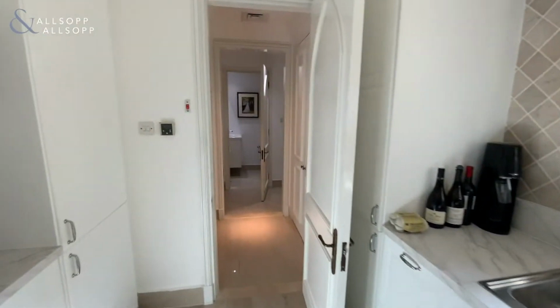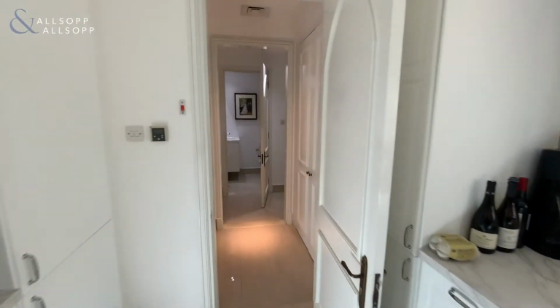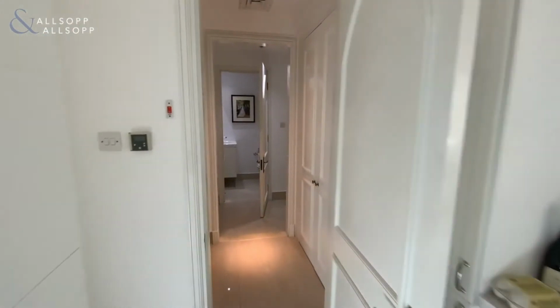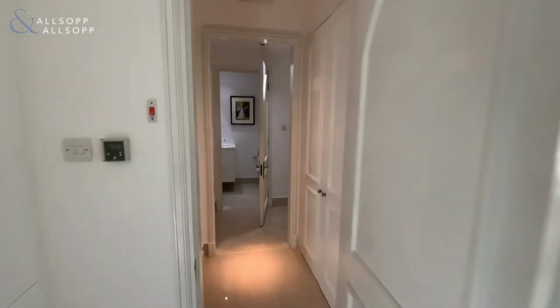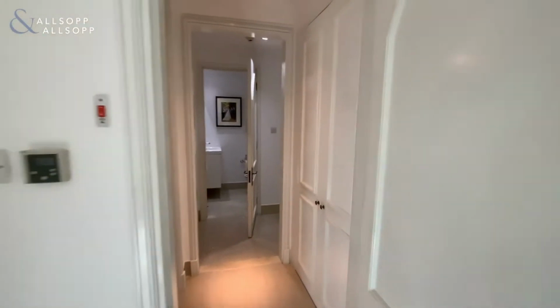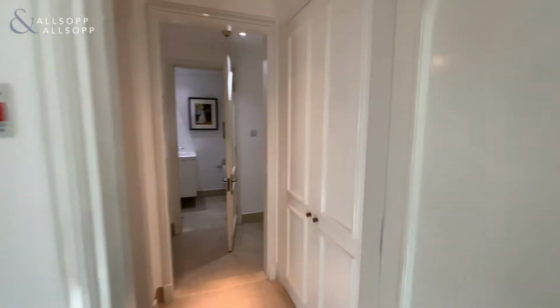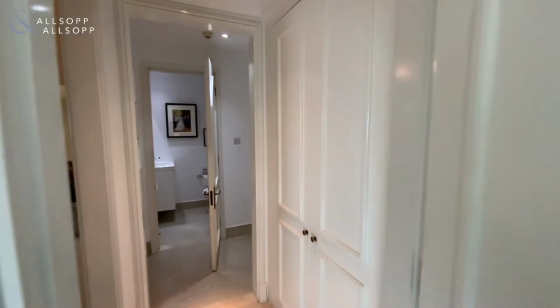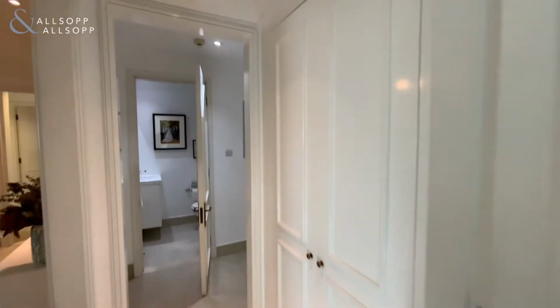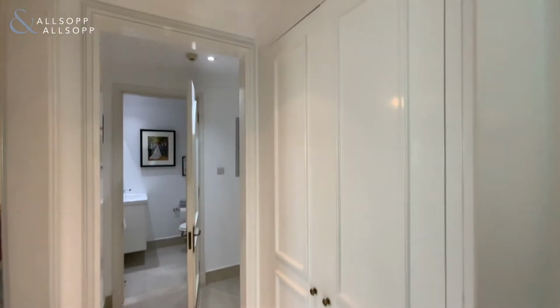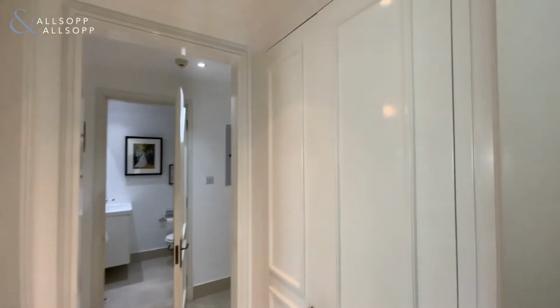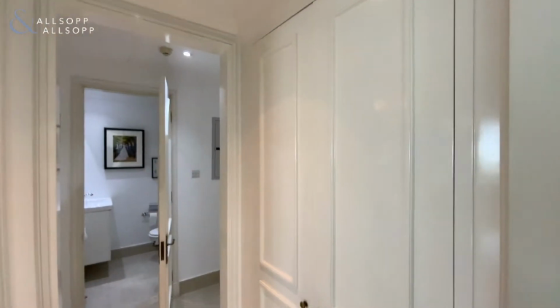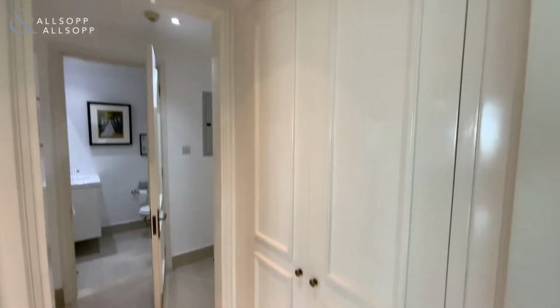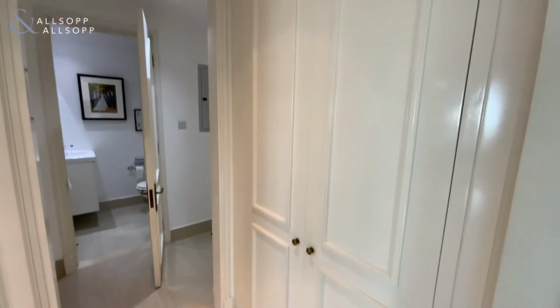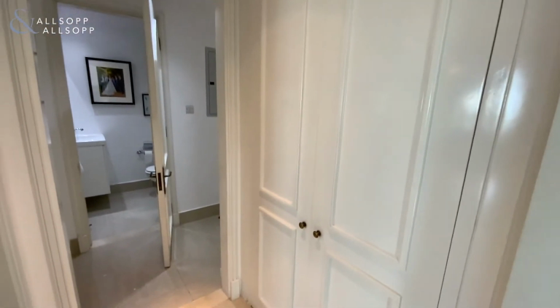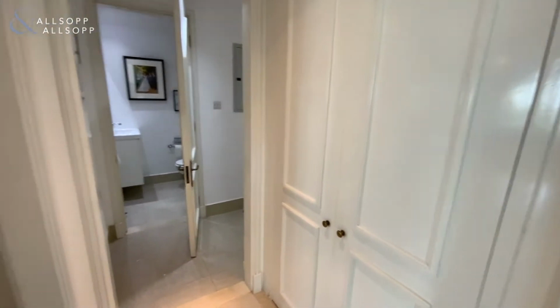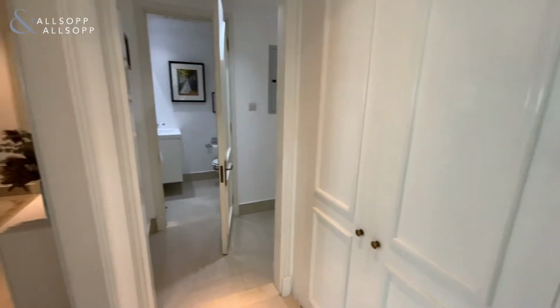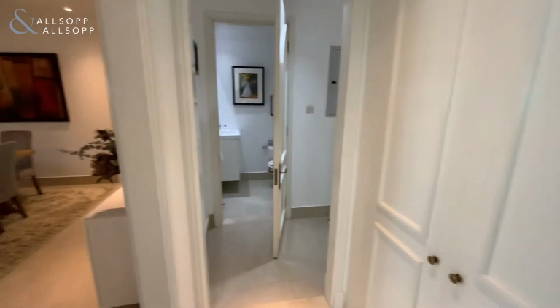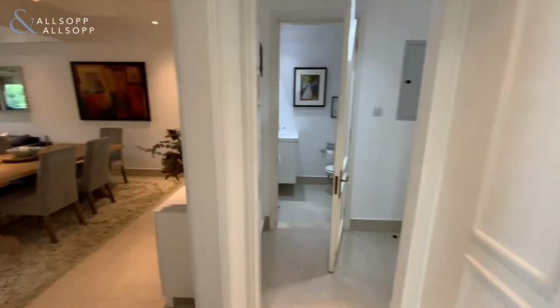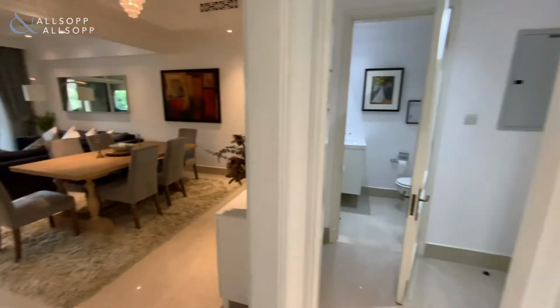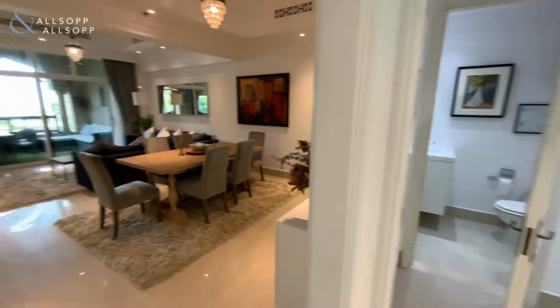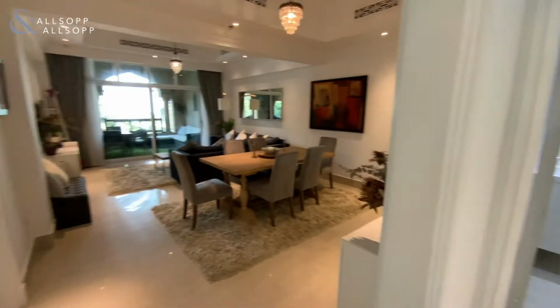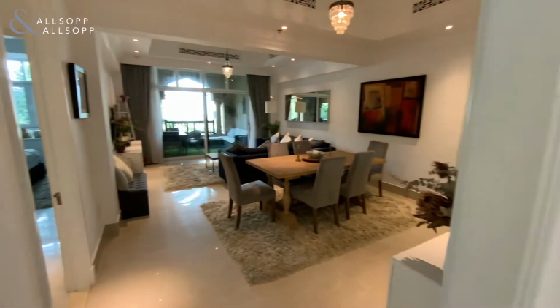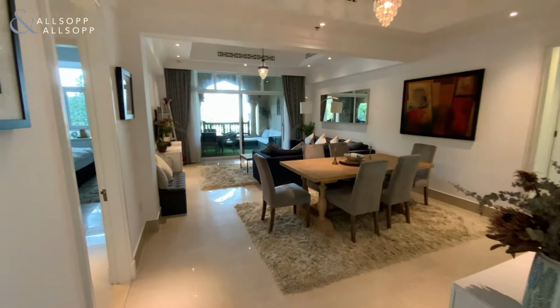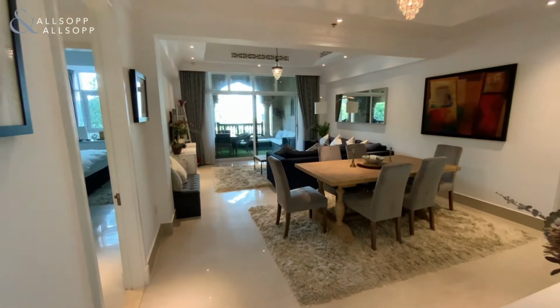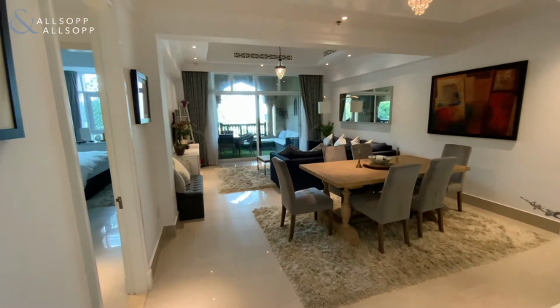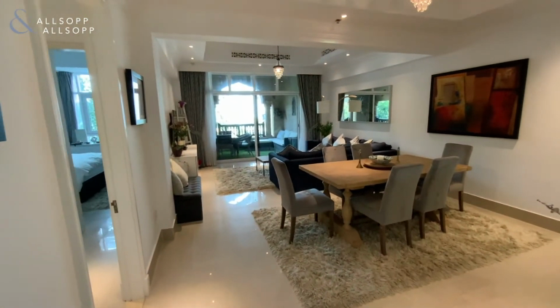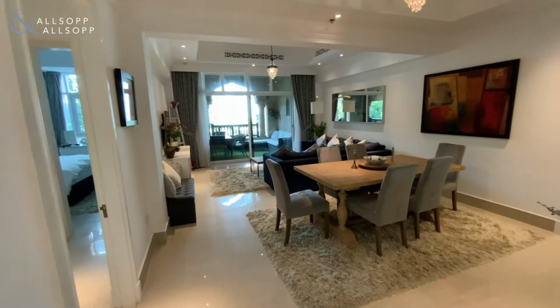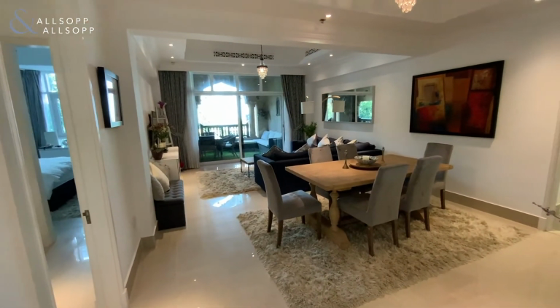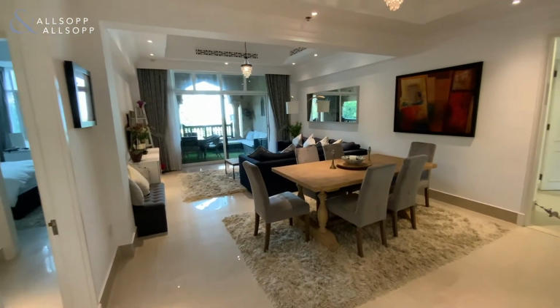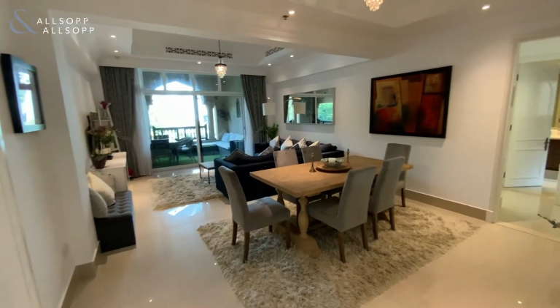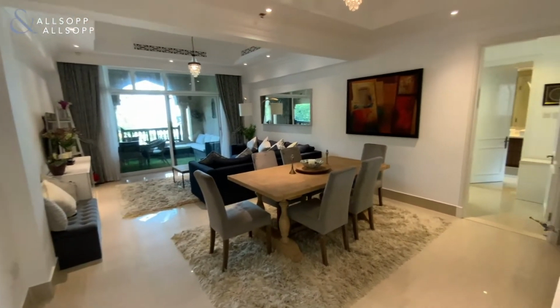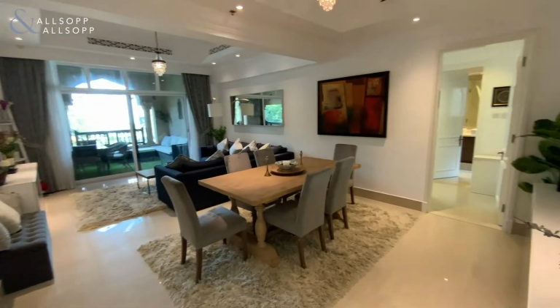On entry there is built-in storage to use as a utility, and then we have an open plan living dining area.